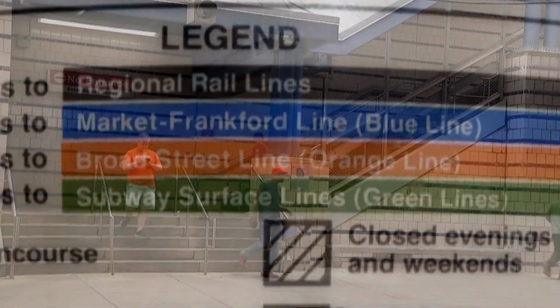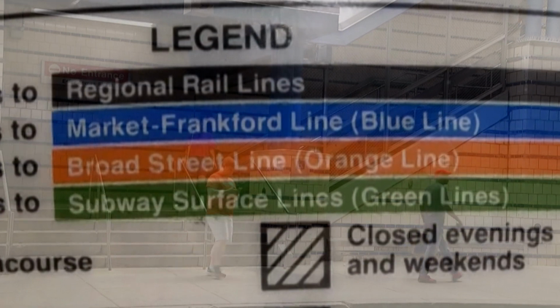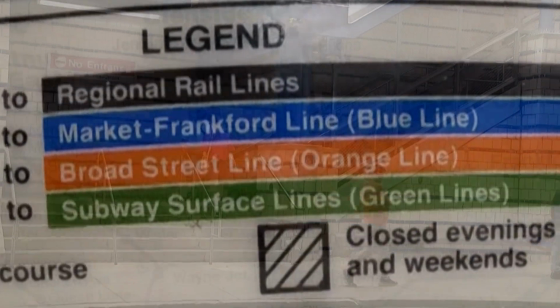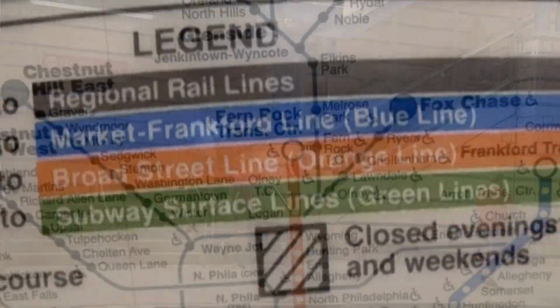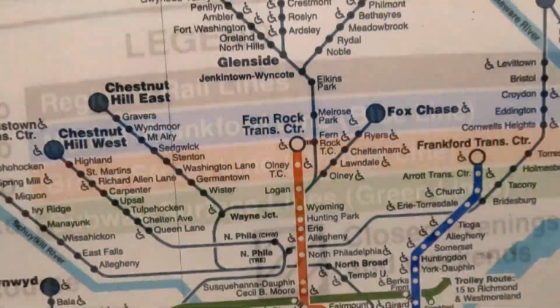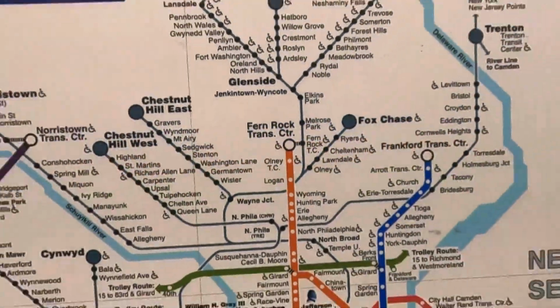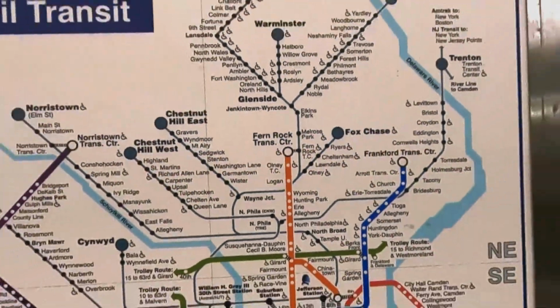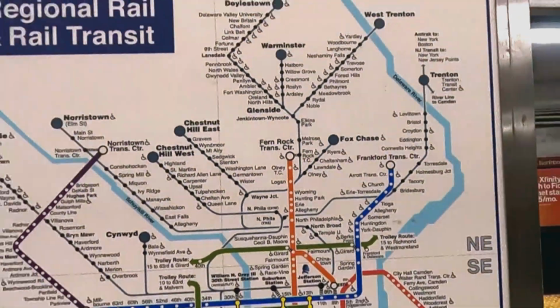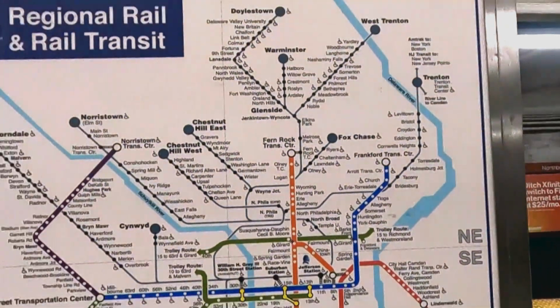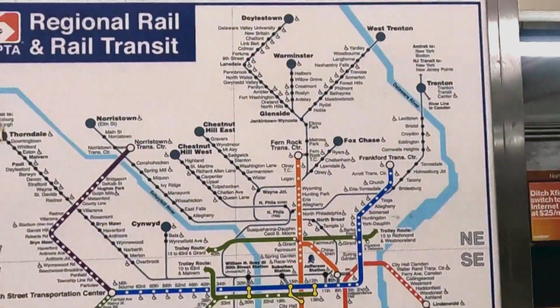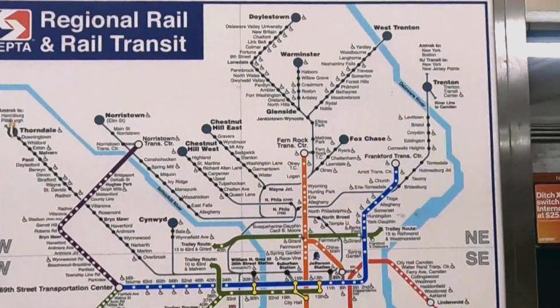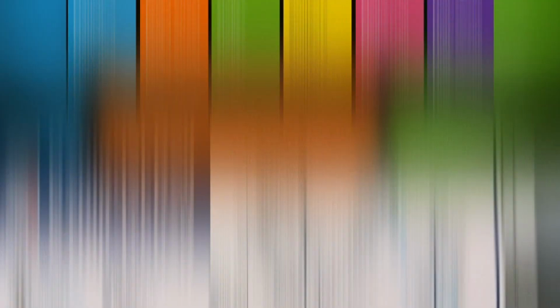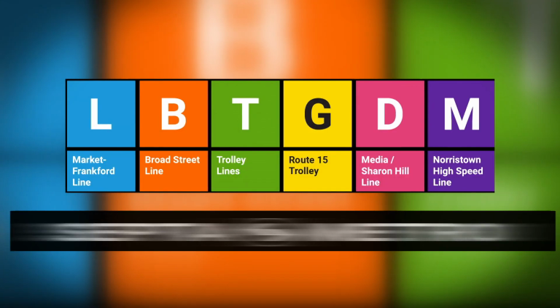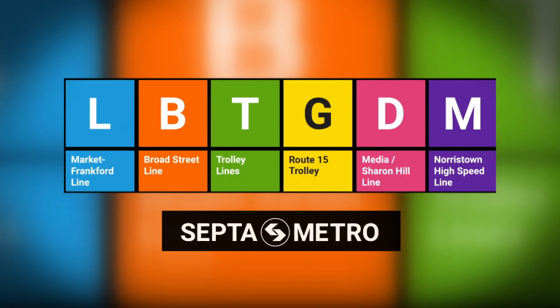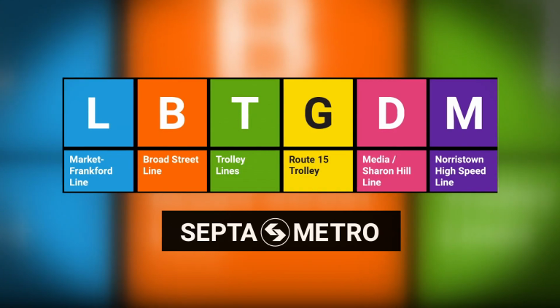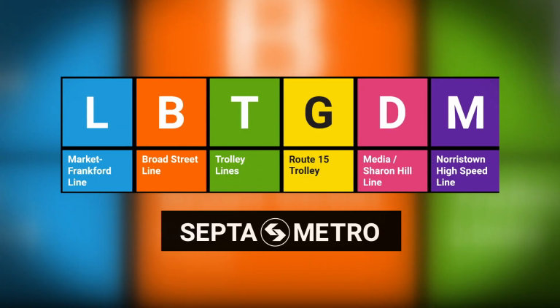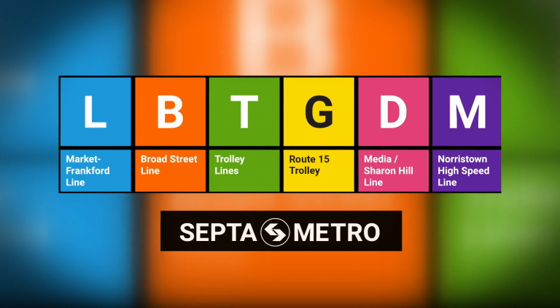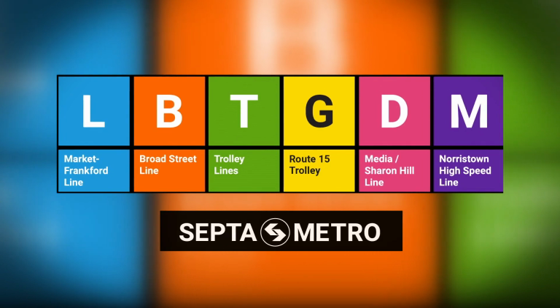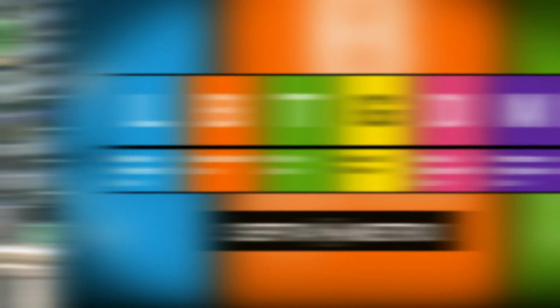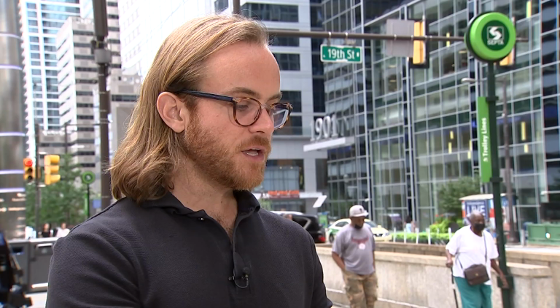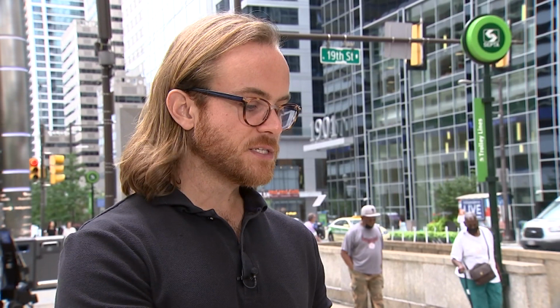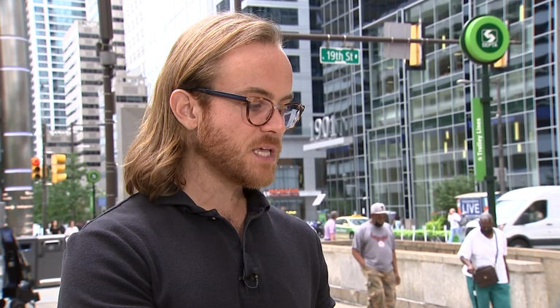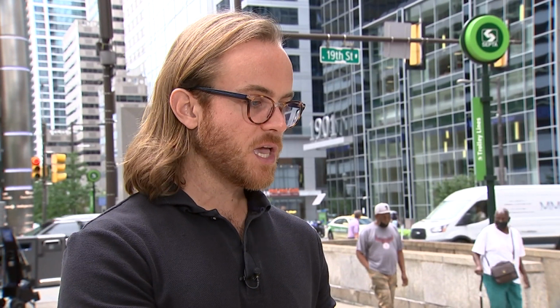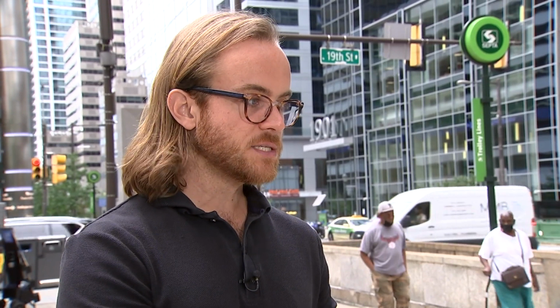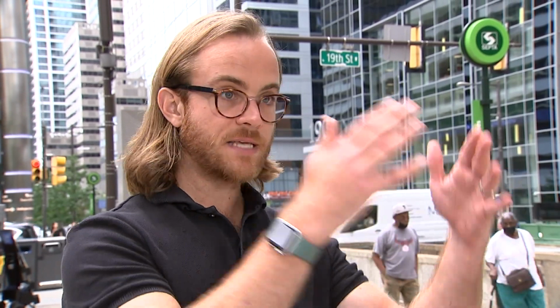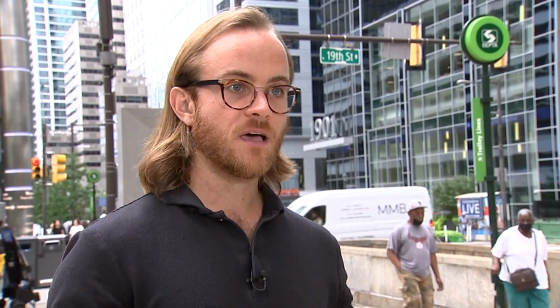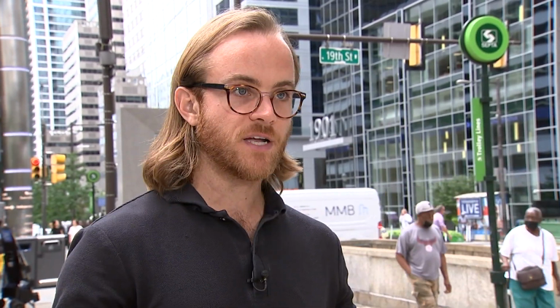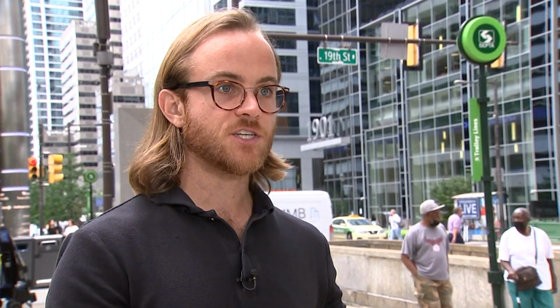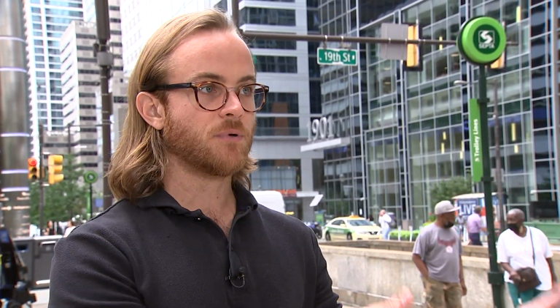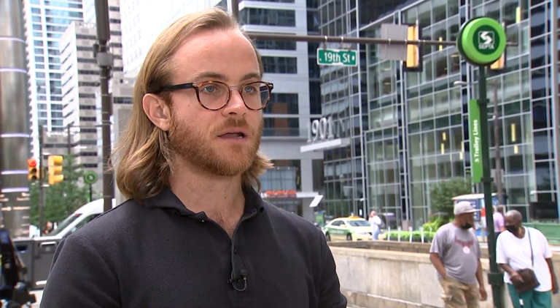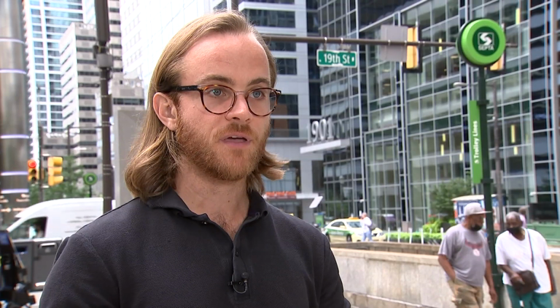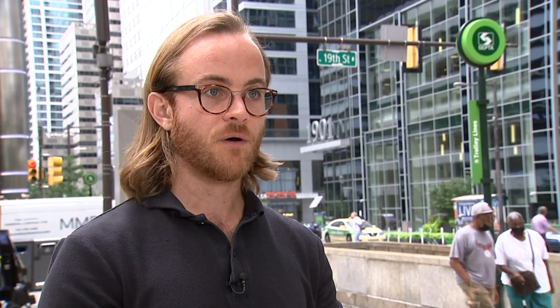New letters, numbers, and colors are coming to SEPTA. The project is called the SEPTA Metro Wayfinding System. What you're going to start seeing is SEPTA, the transit agency, broken down into three categories.